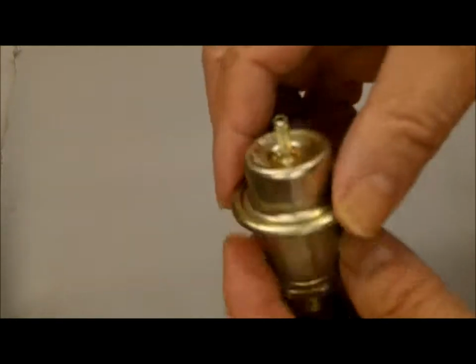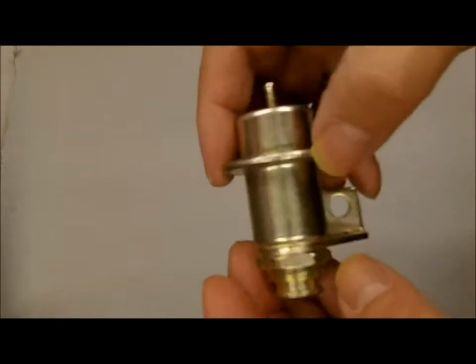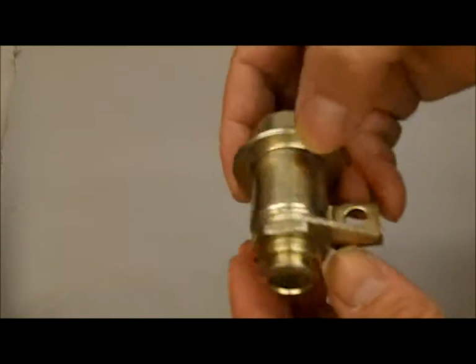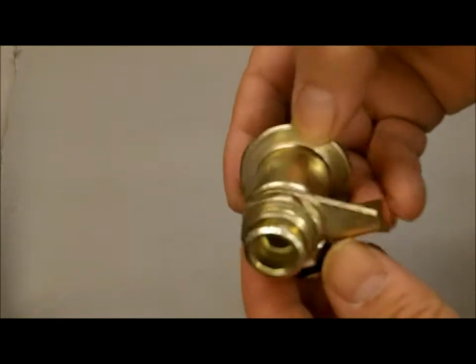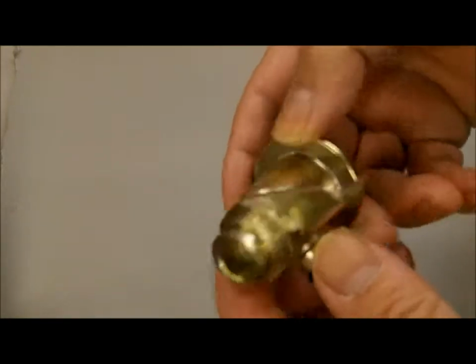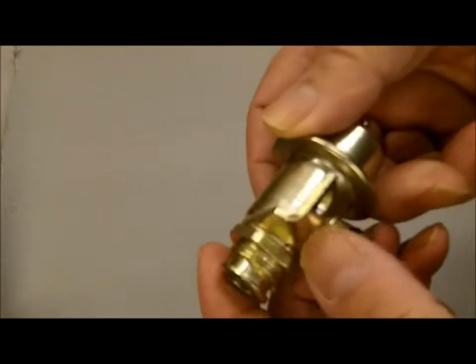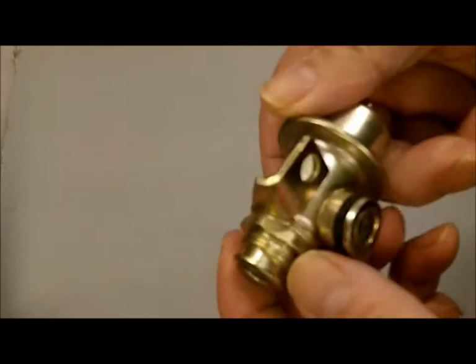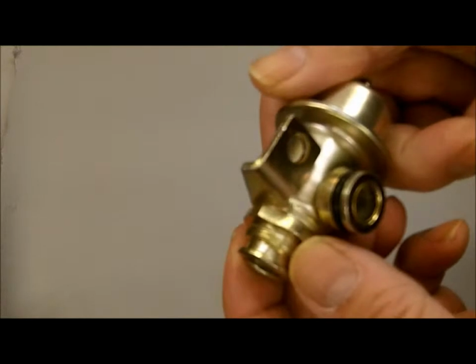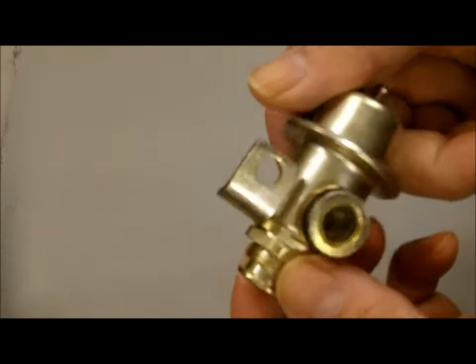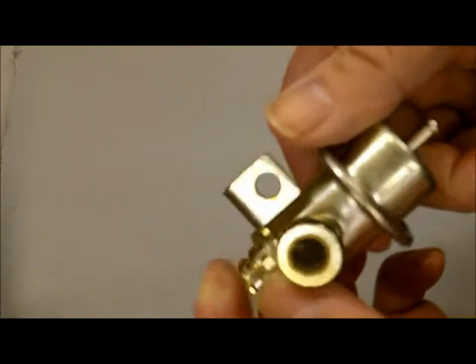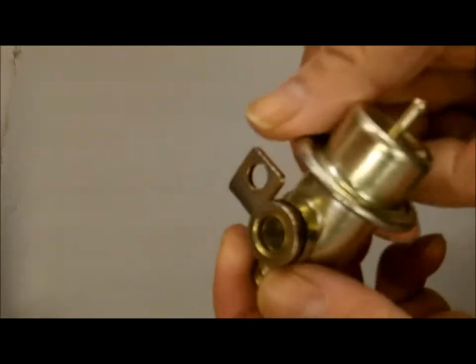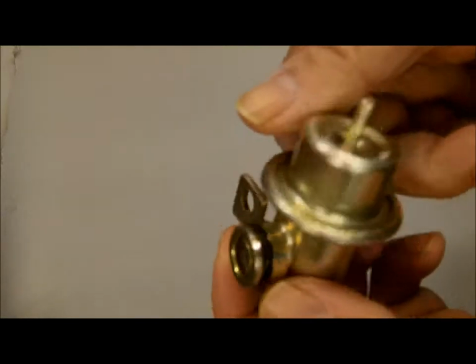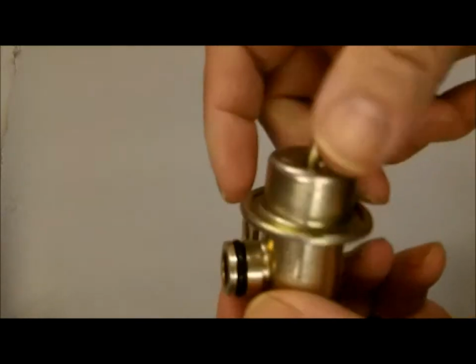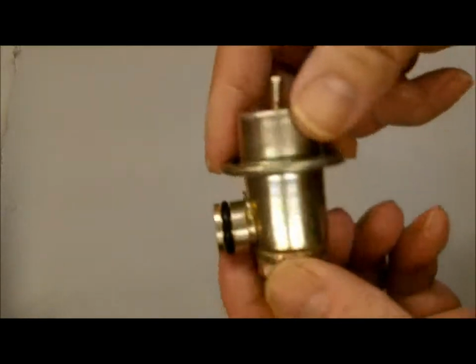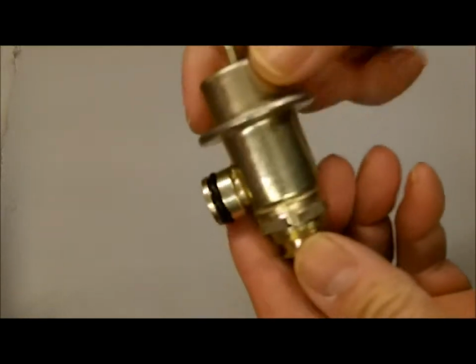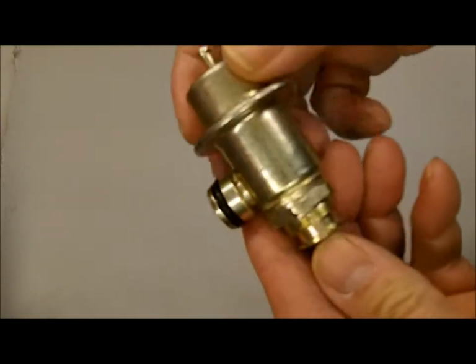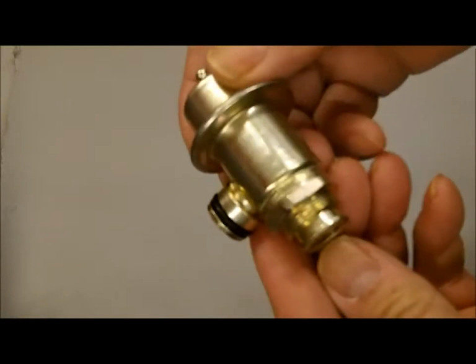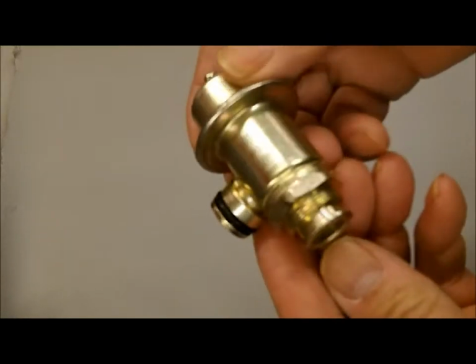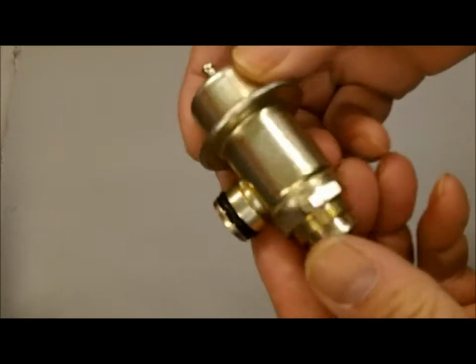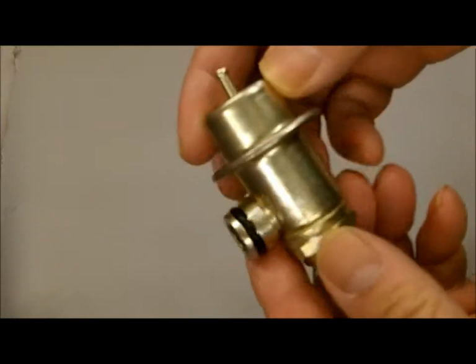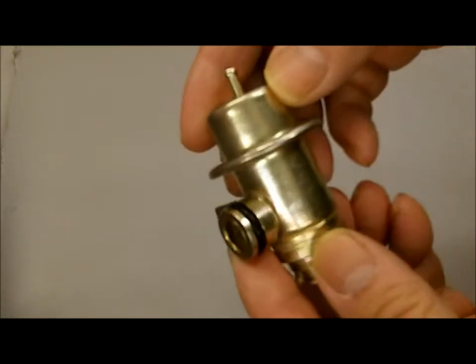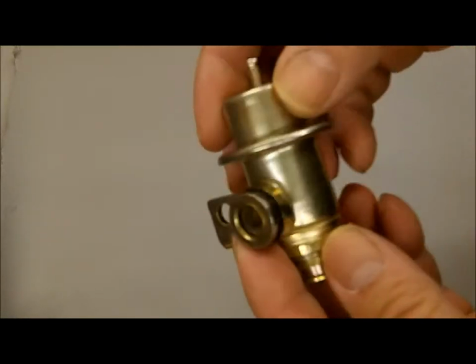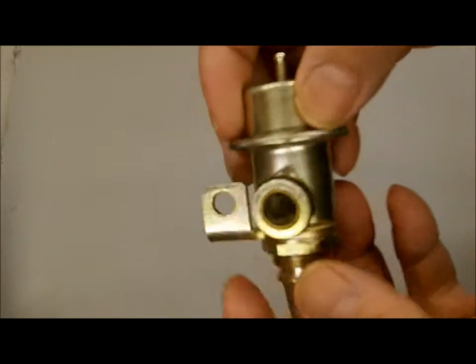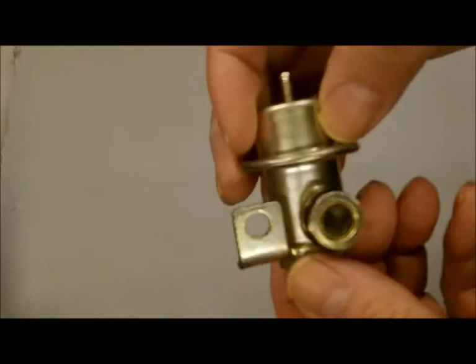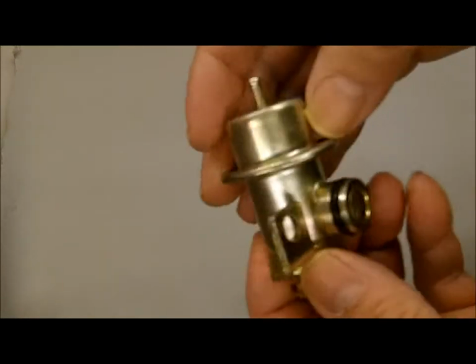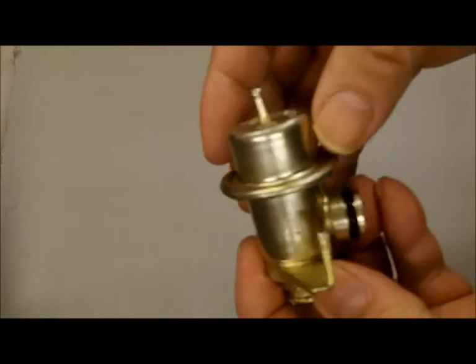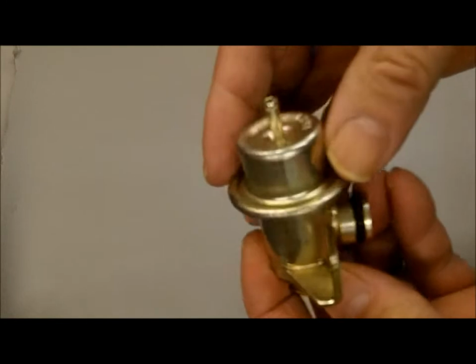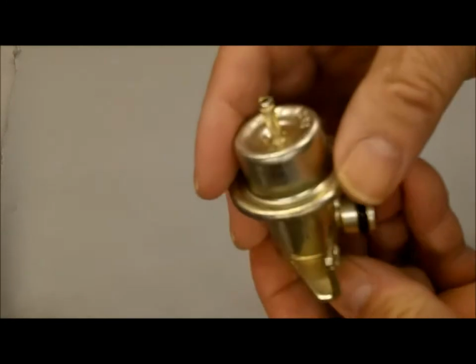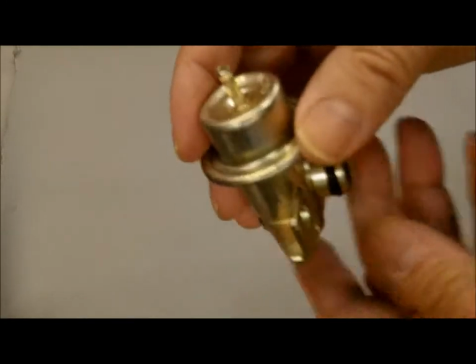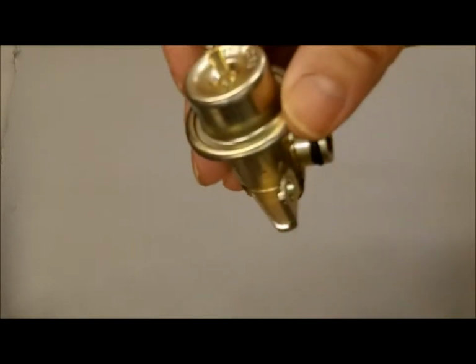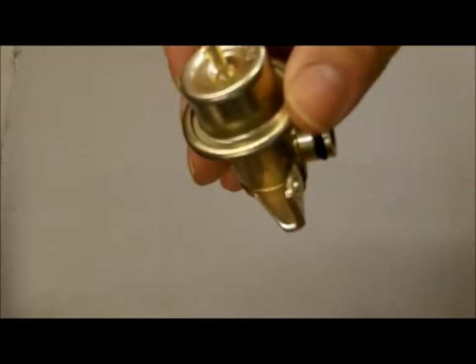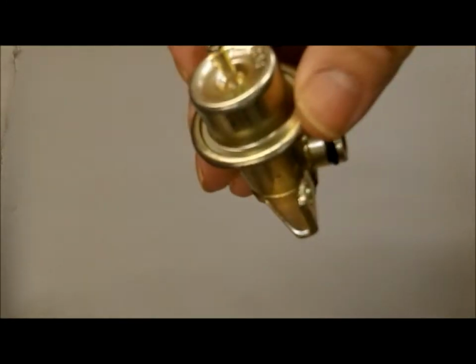You can find this regulator and others on our website at mikesfuel.com. I do appreciate your business.